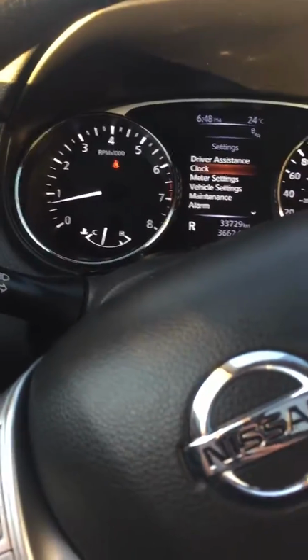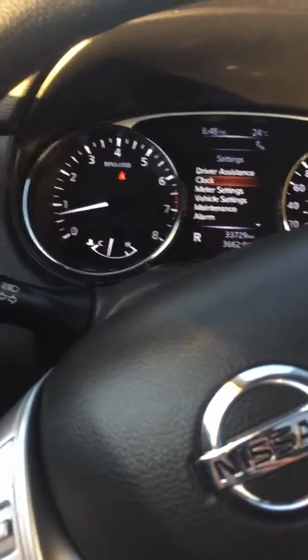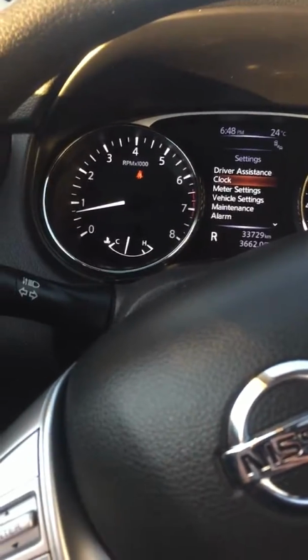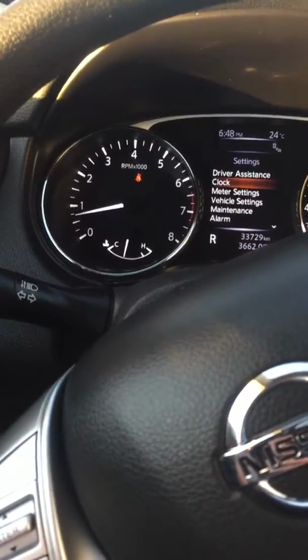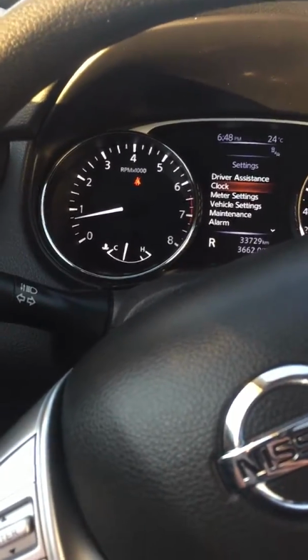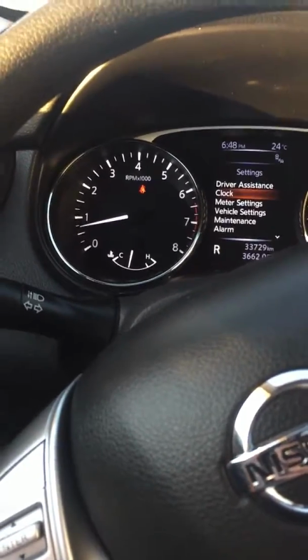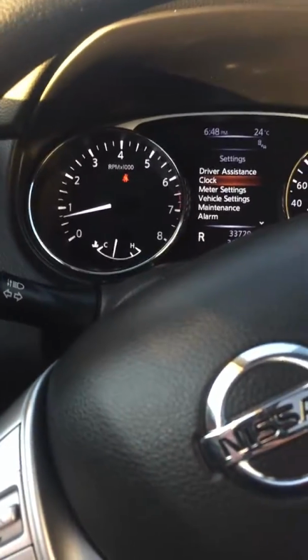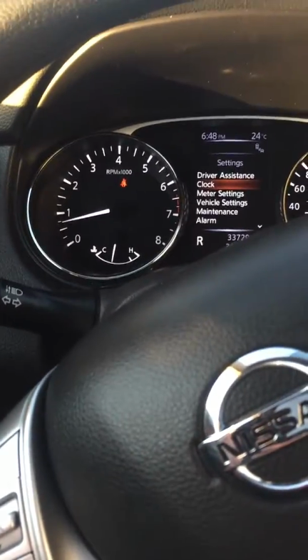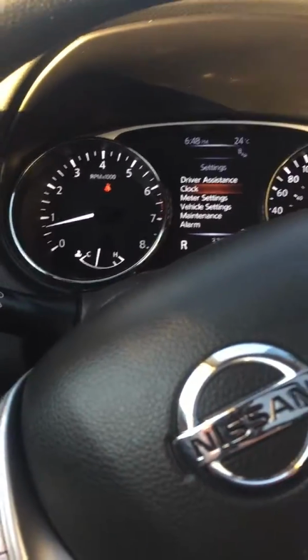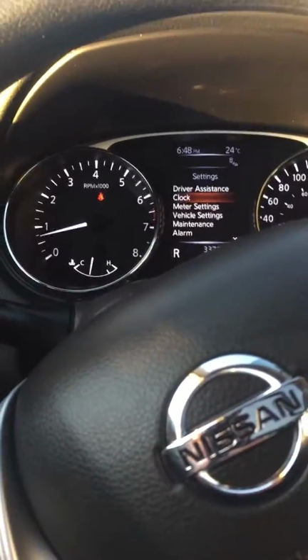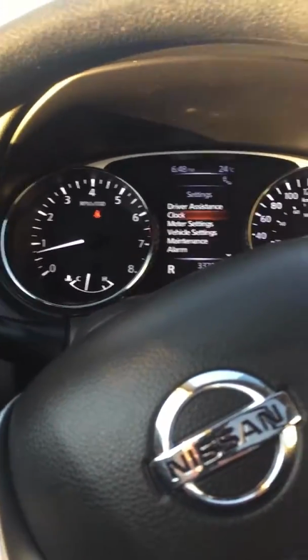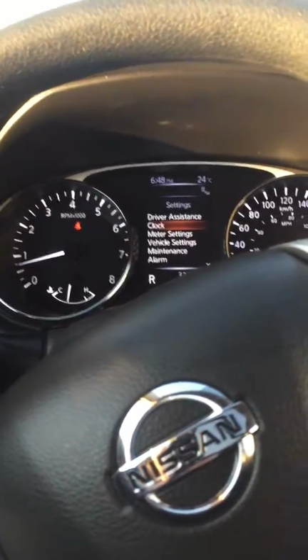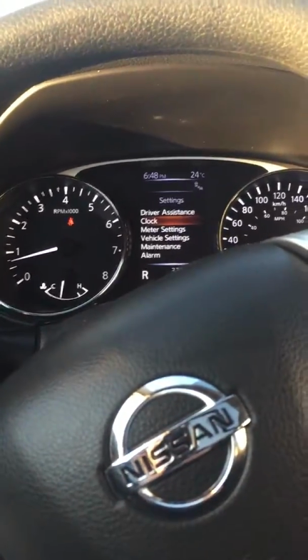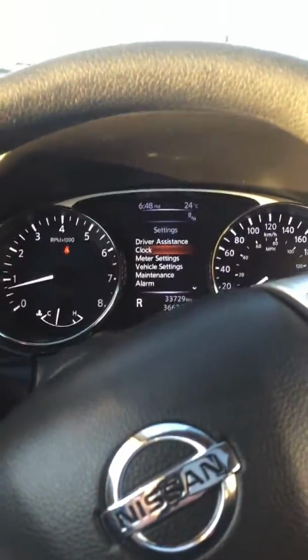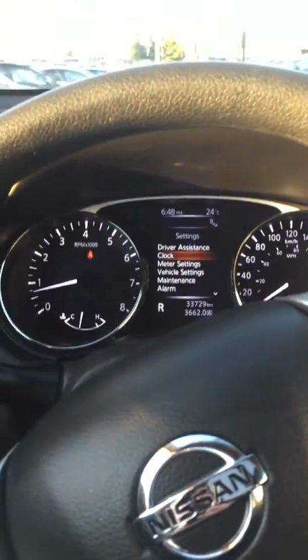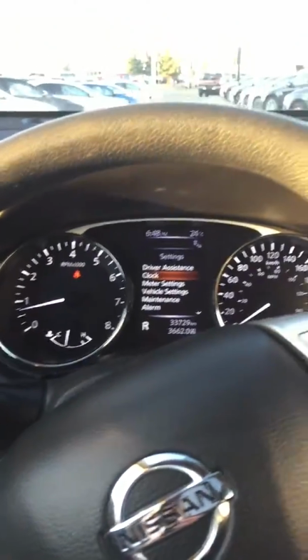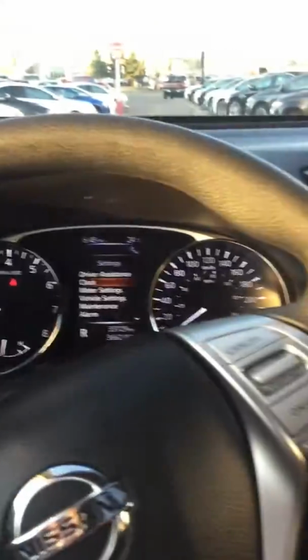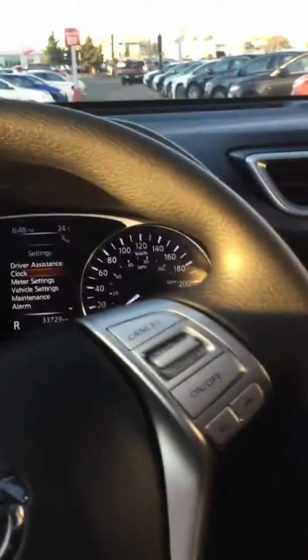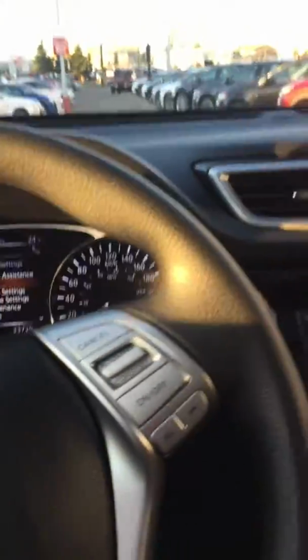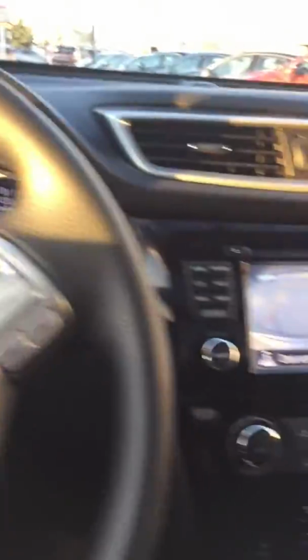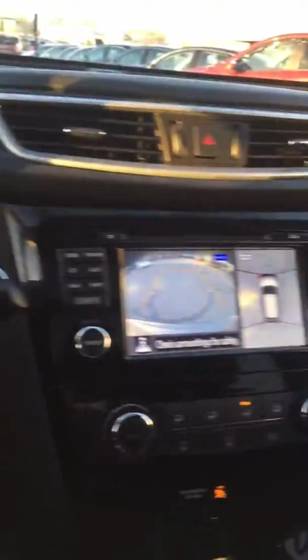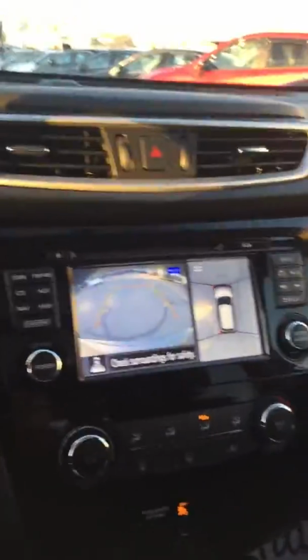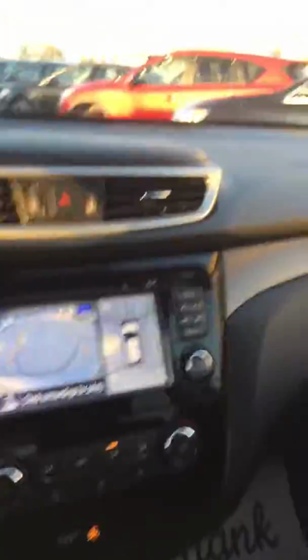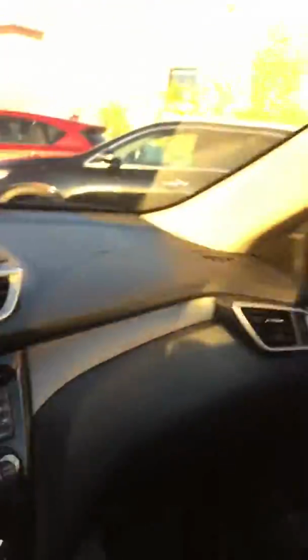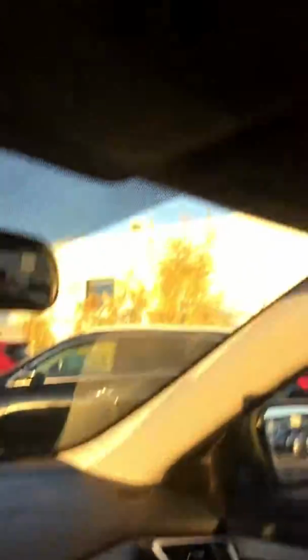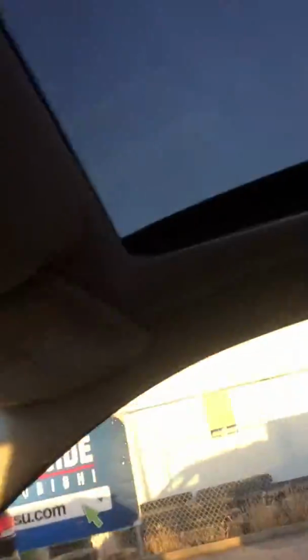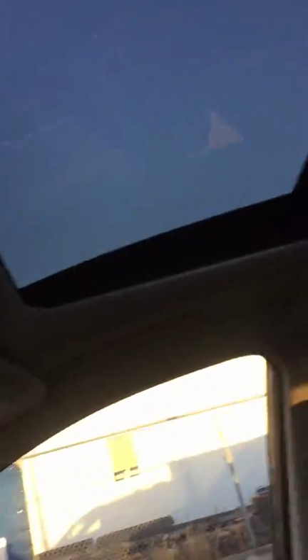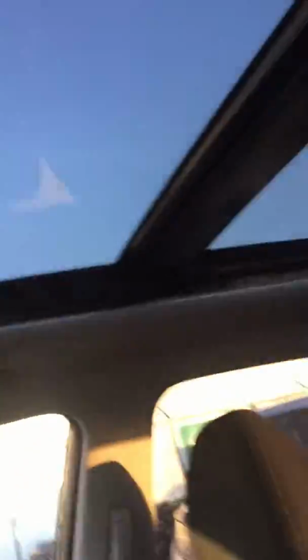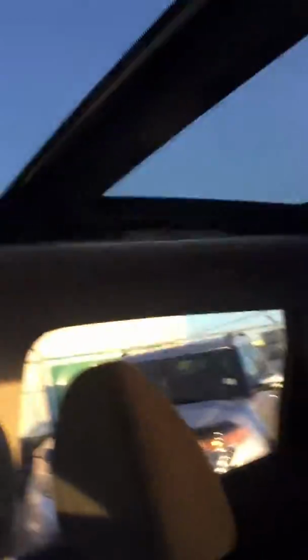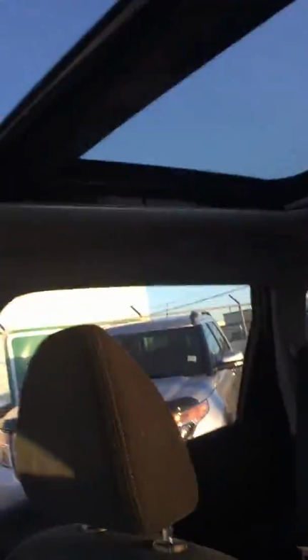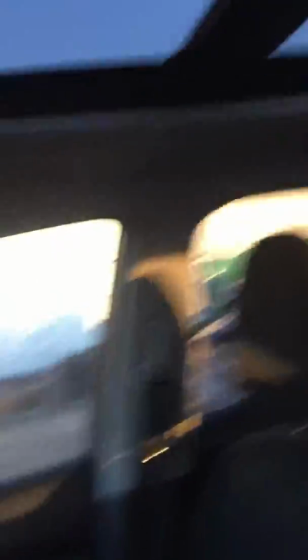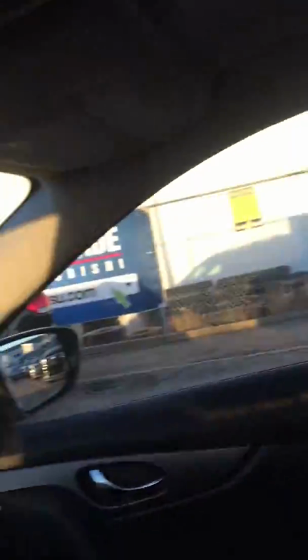It's got a four-wheel drive lock, traction and stability control systems, and eco modes — these things are good on gas. And like I said, it's got this big panoramic roof that opens.